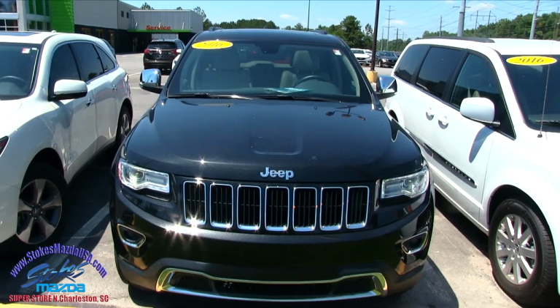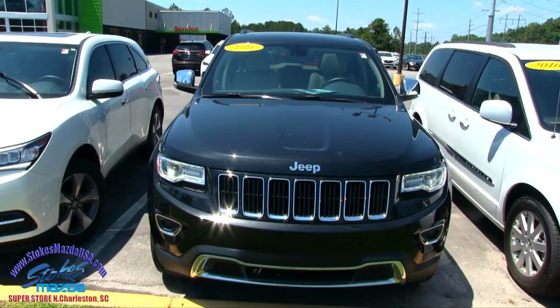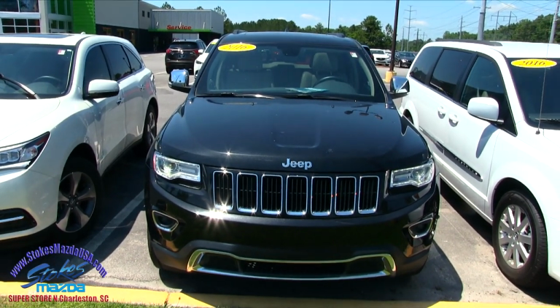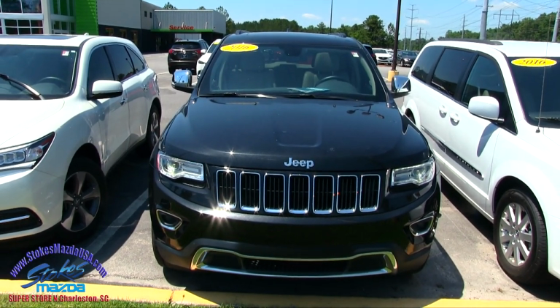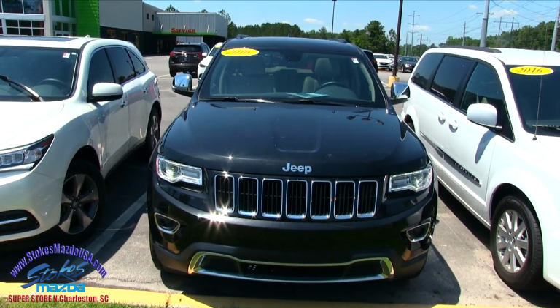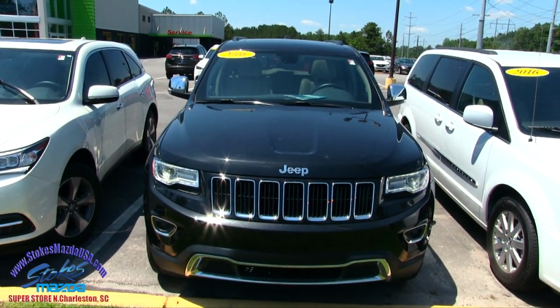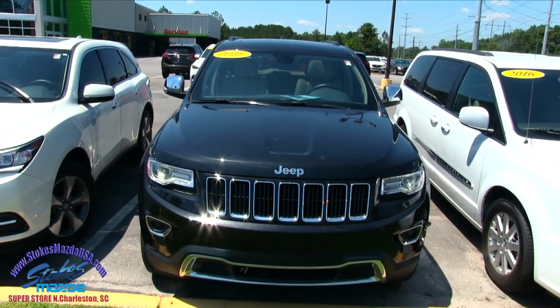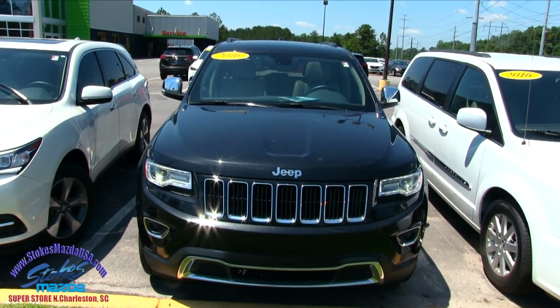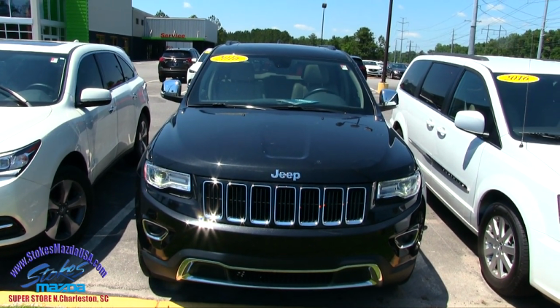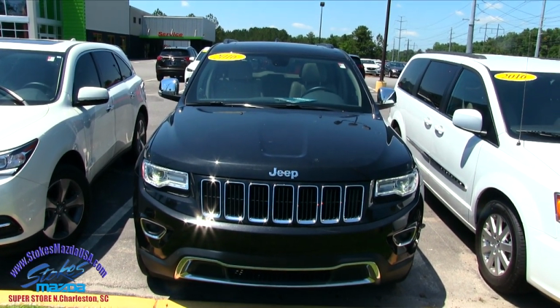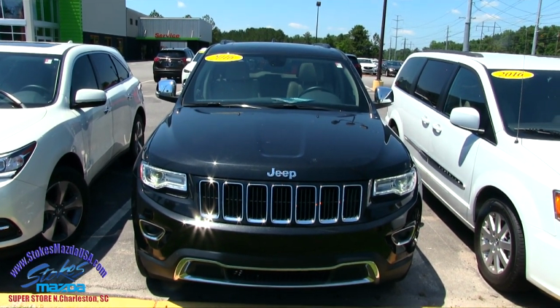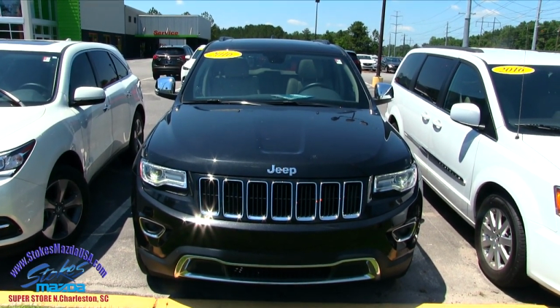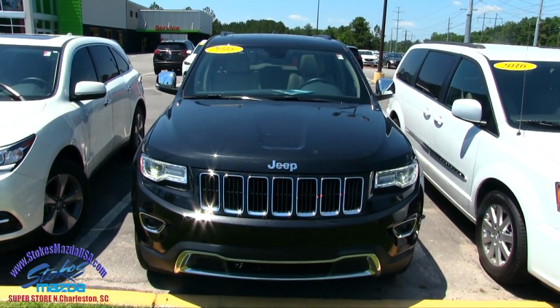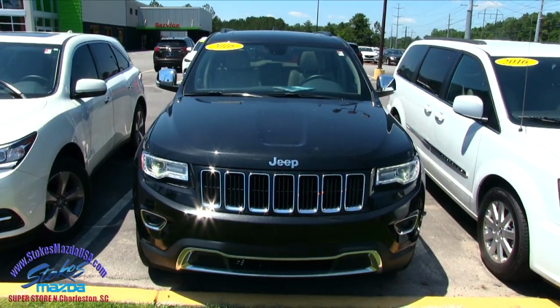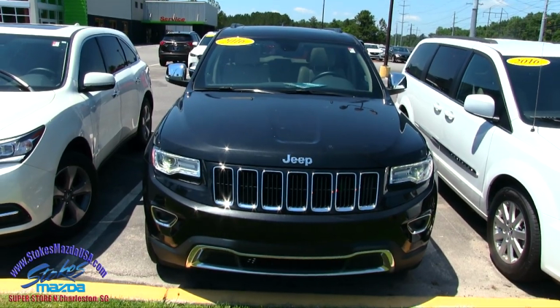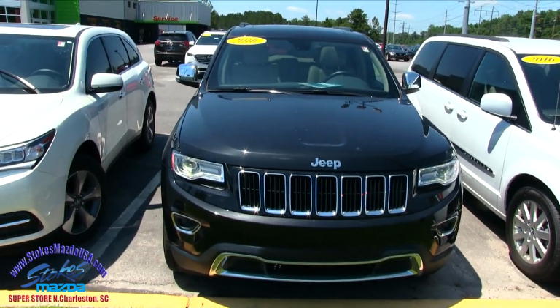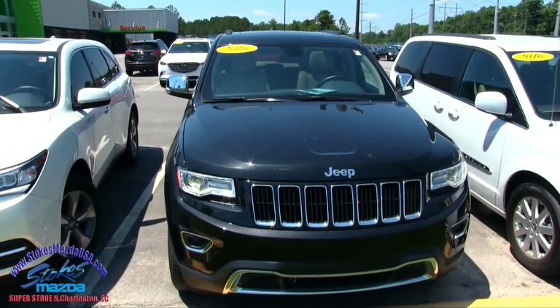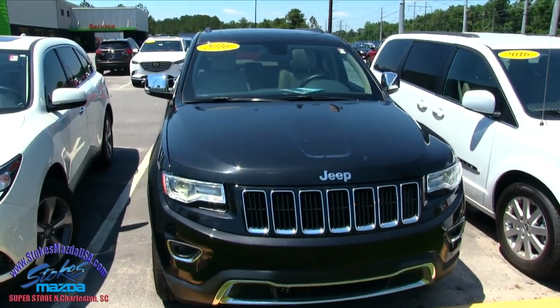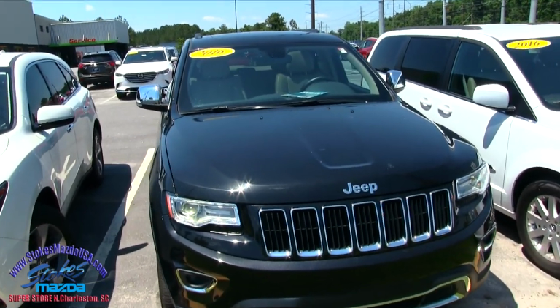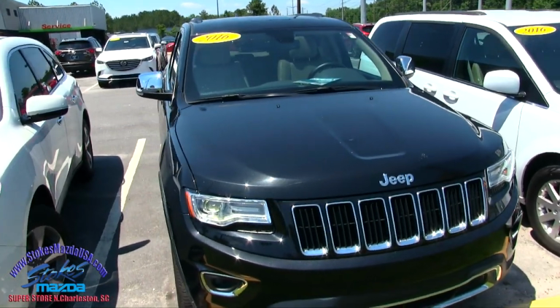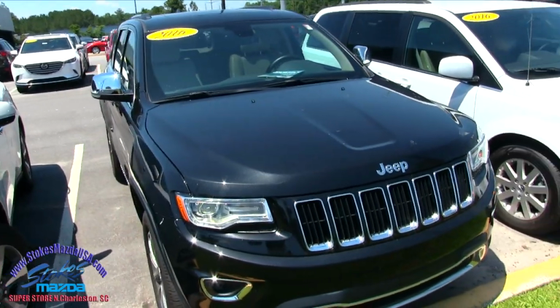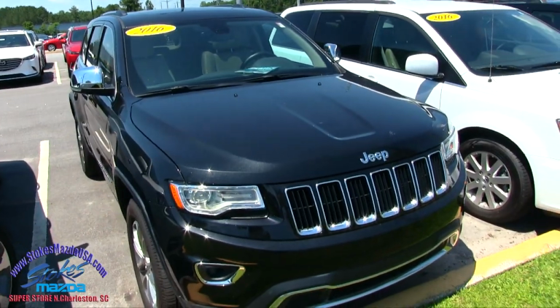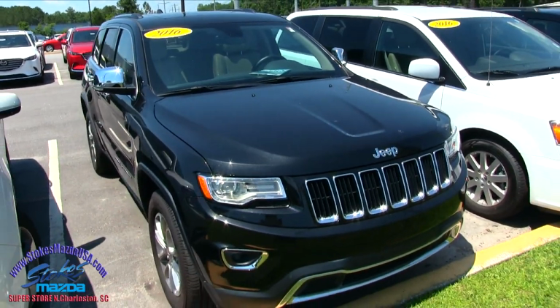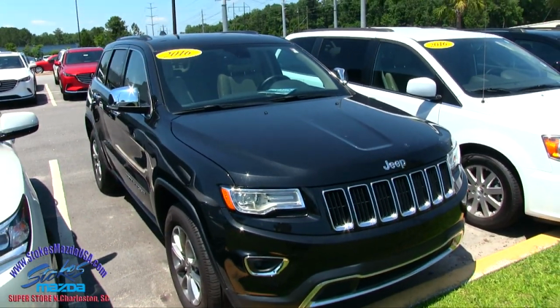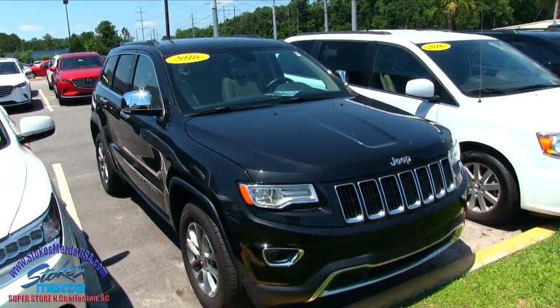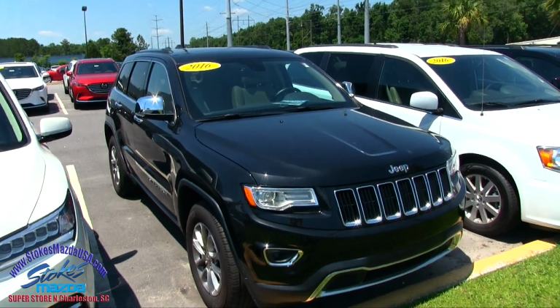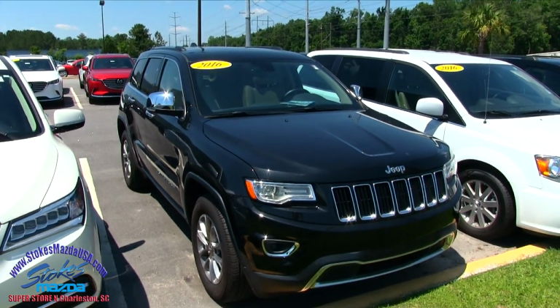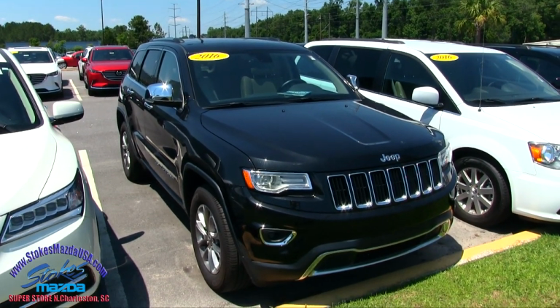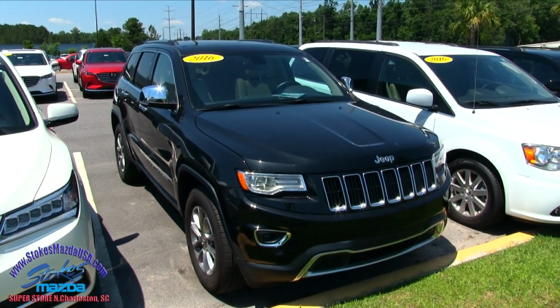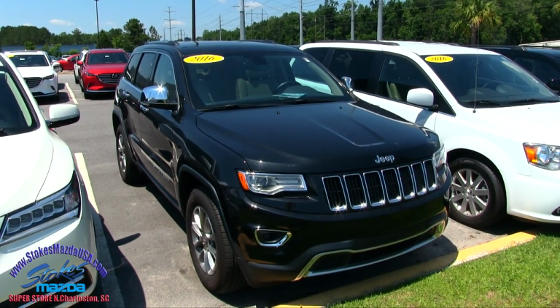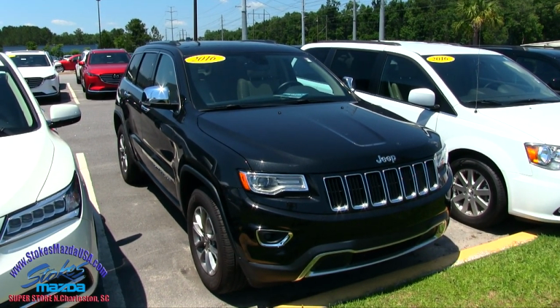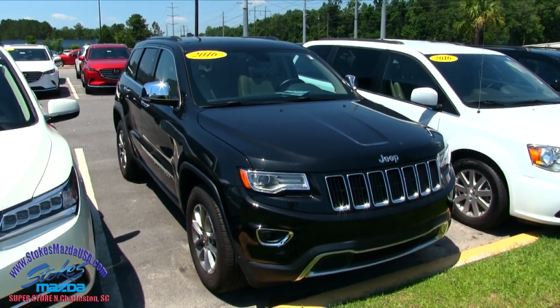What I'll do is I'll do a condition report, show you the dents, dings, and scratches if it has any, and I'll let you know the specs, the mileage, and all the nice little features this Jeep Grand Cherokee will come with as you're thinking about purchasing it today.